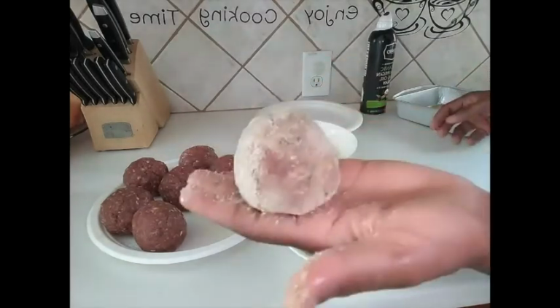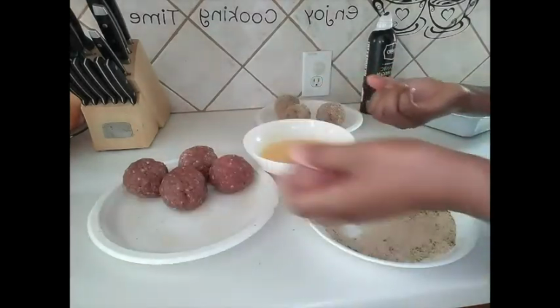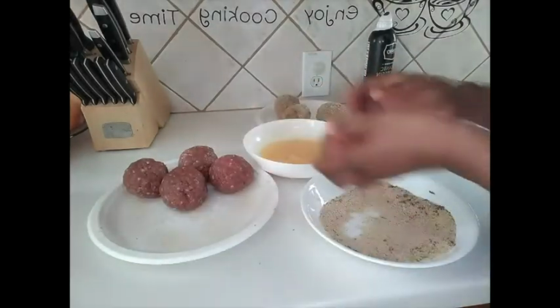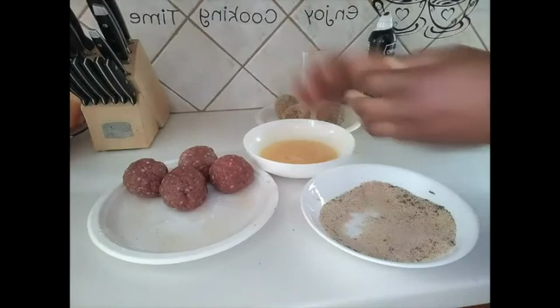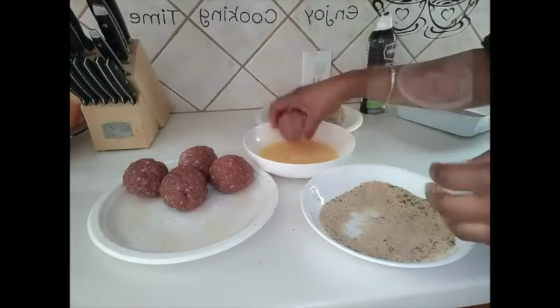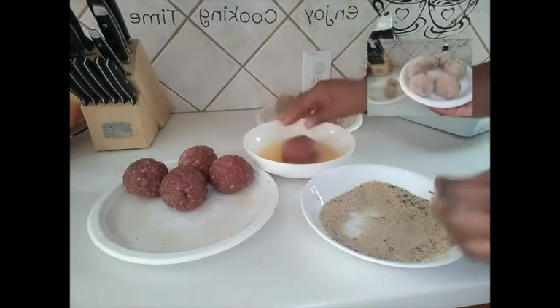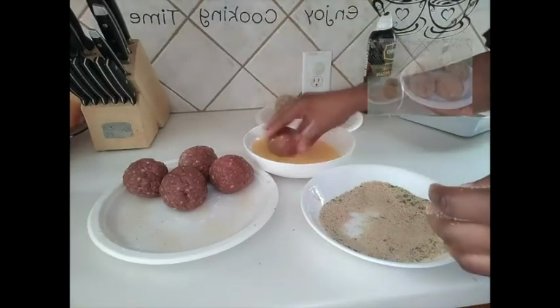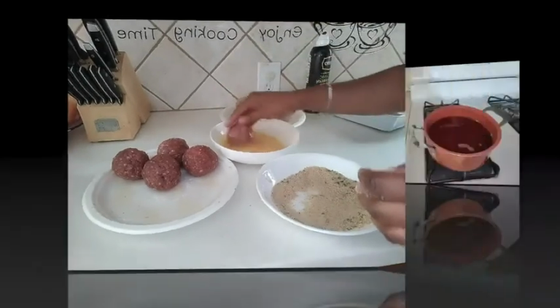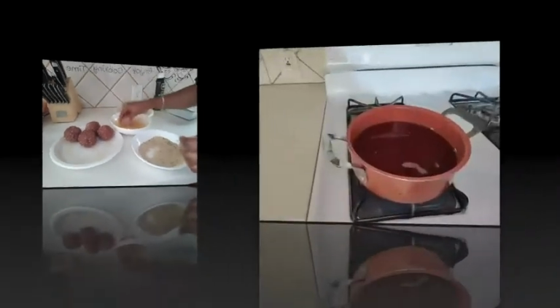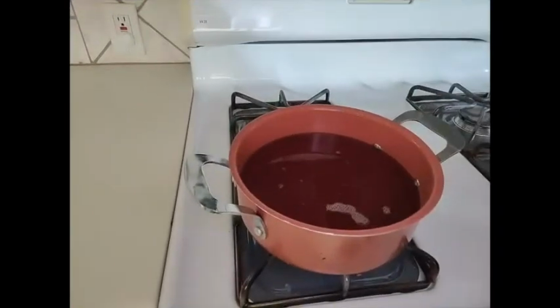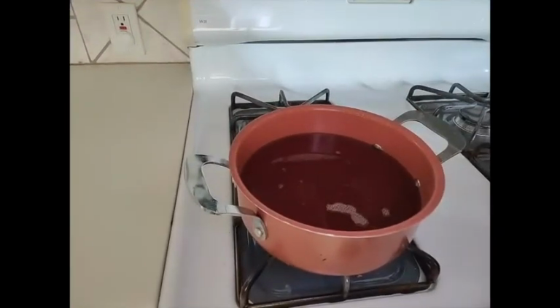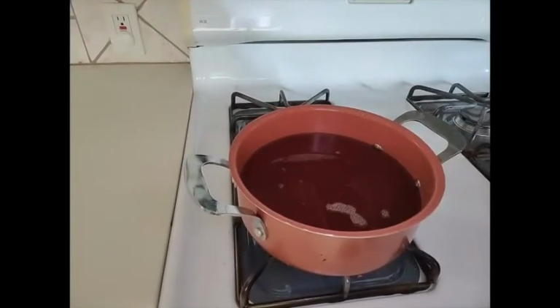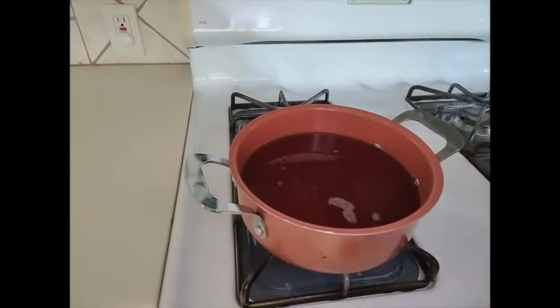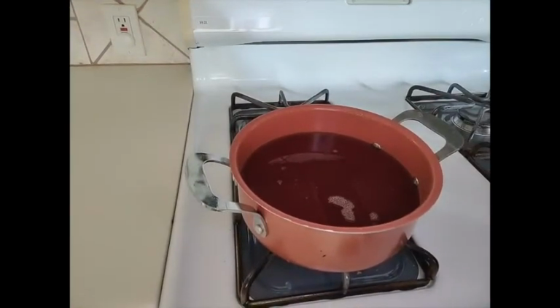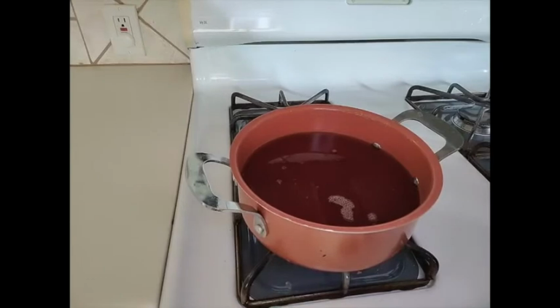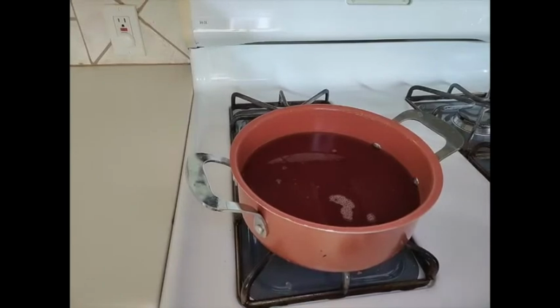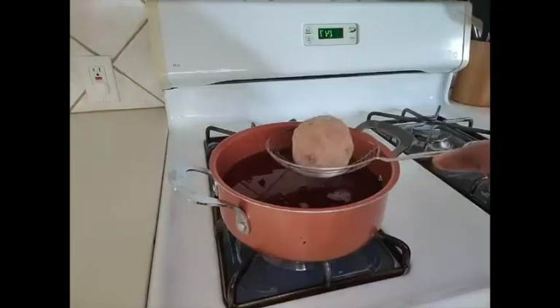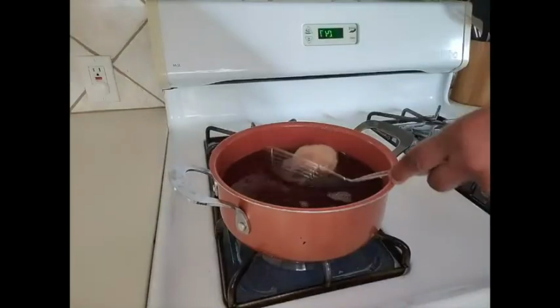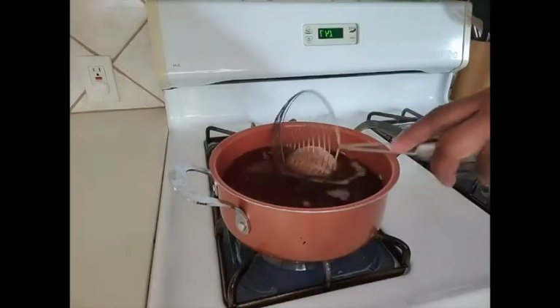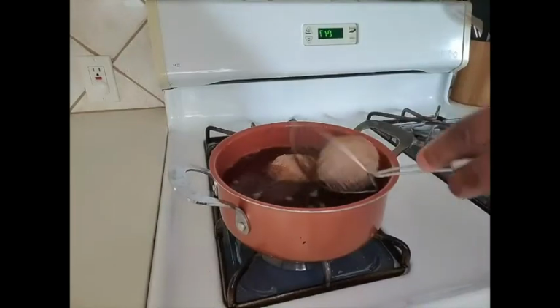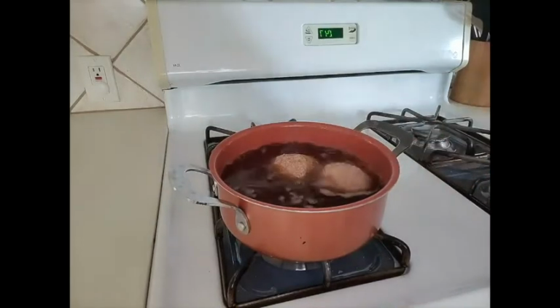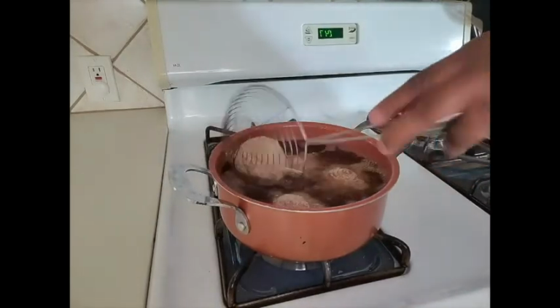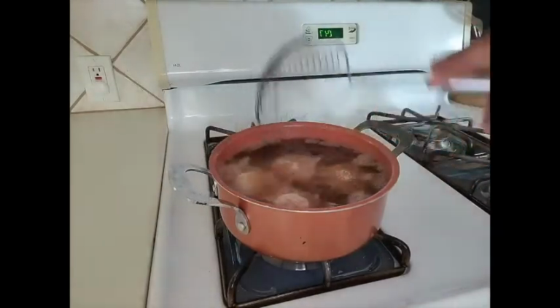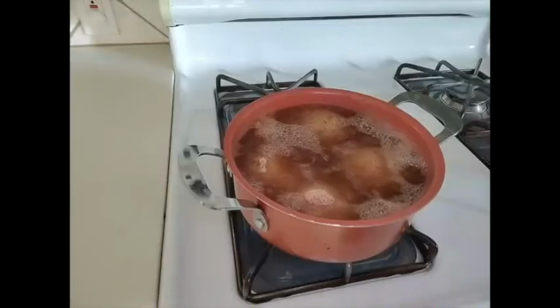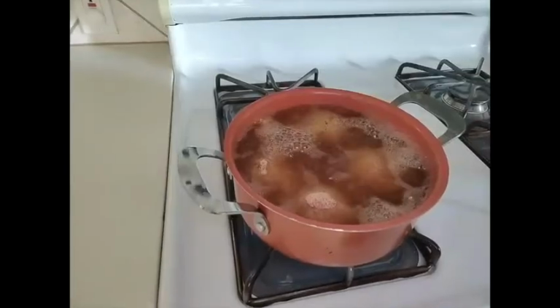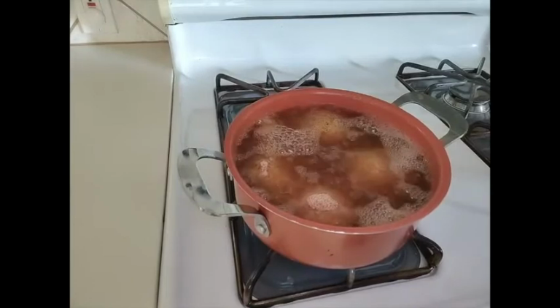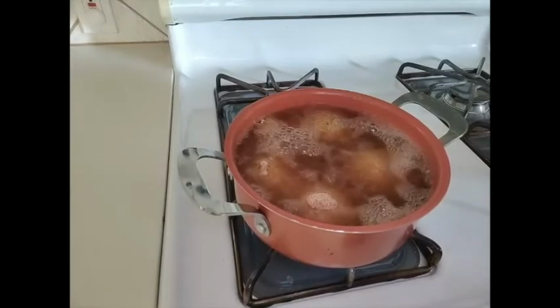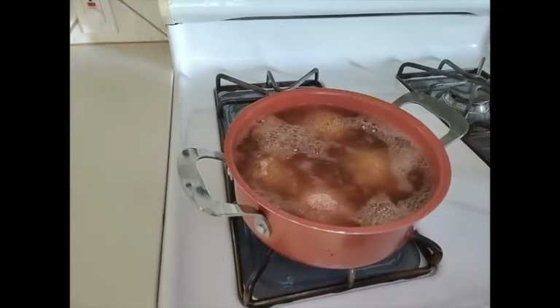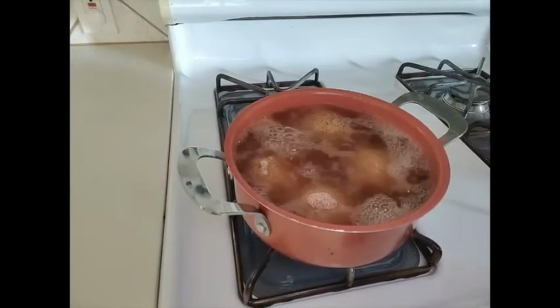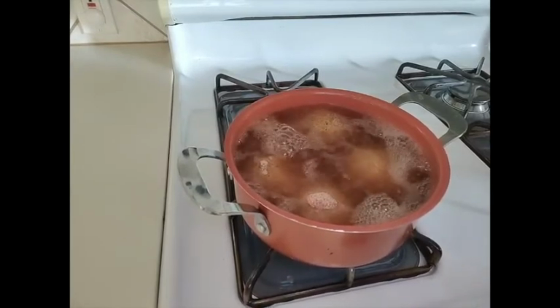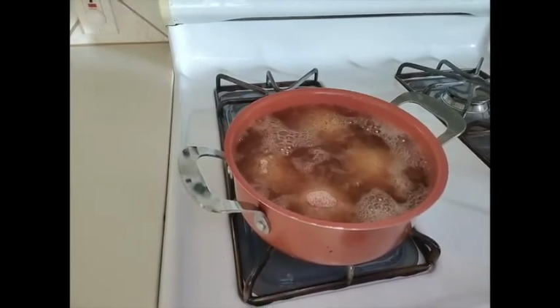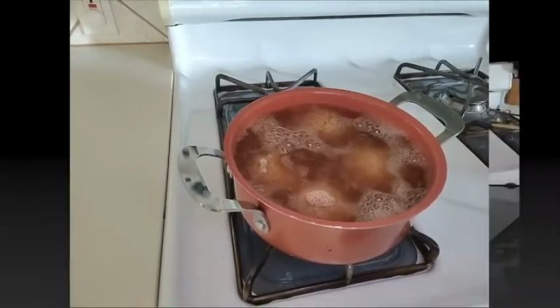I'll finish up the breading and come back to show you the frying process. Our oil is heating up — I'm using canola oil for frying. We'll let them fry until golden brown, then take them off and do the final batch.